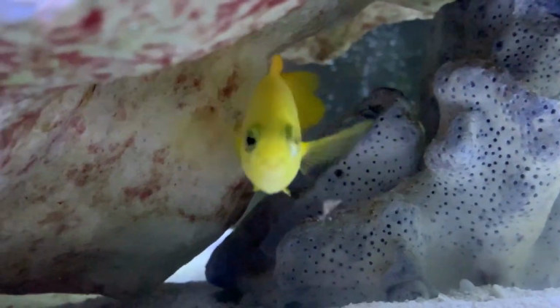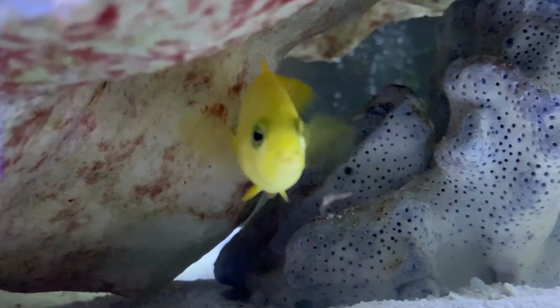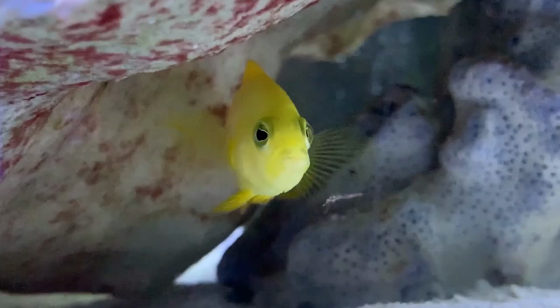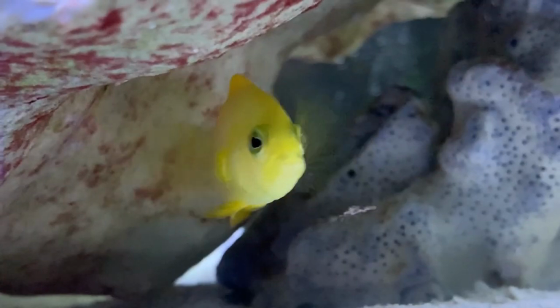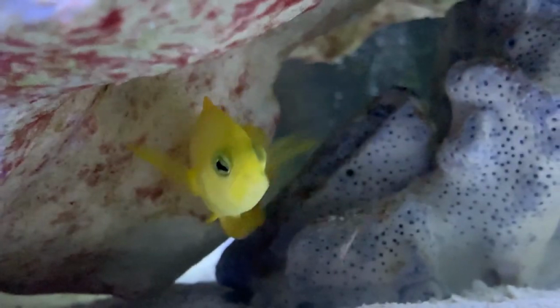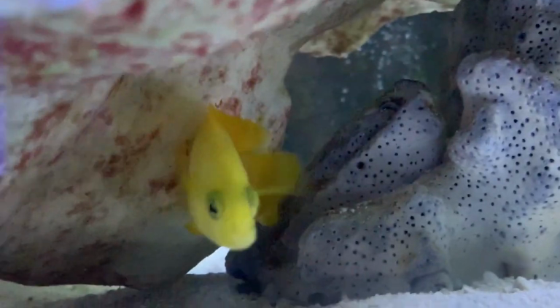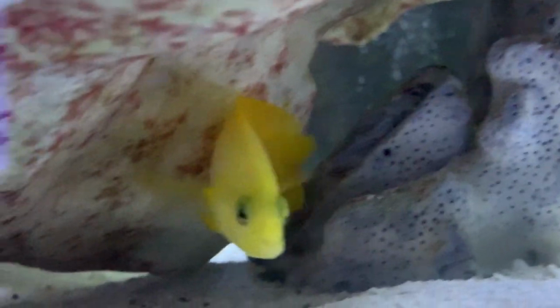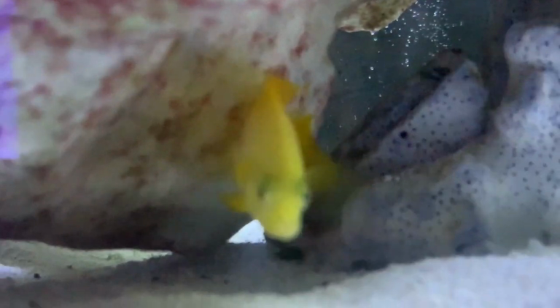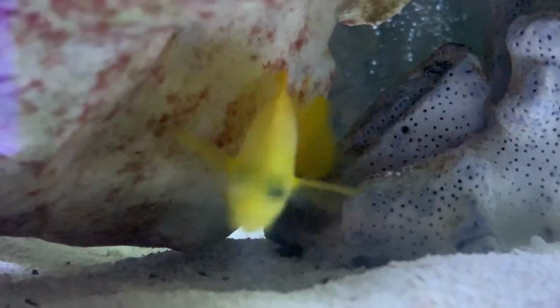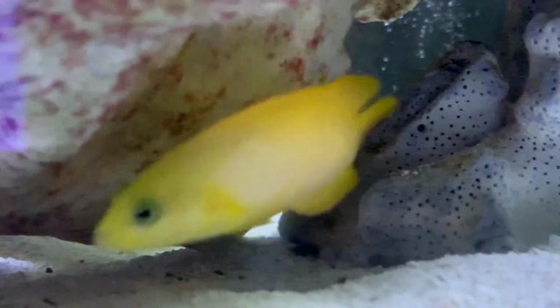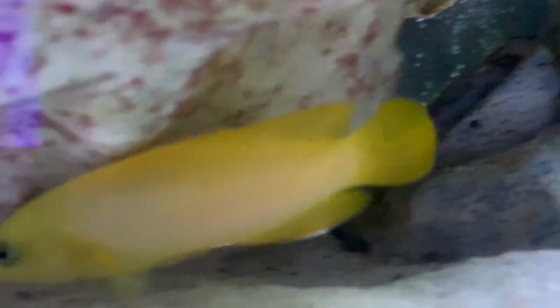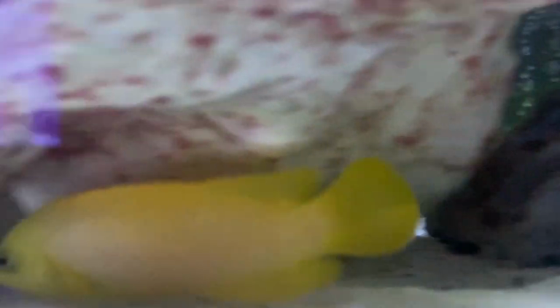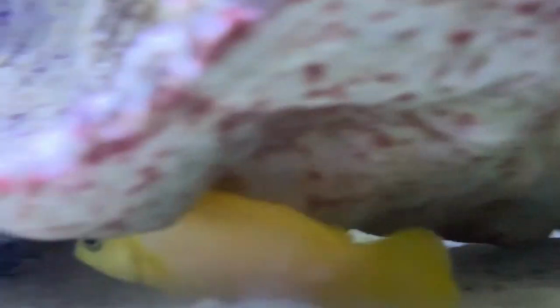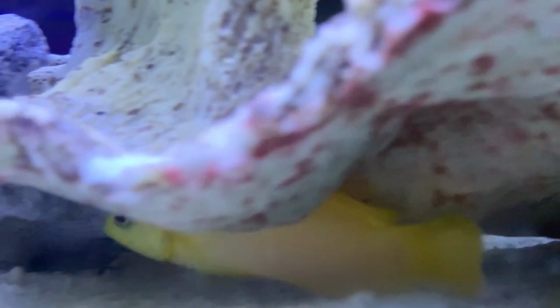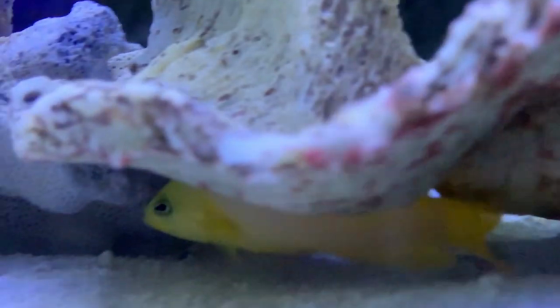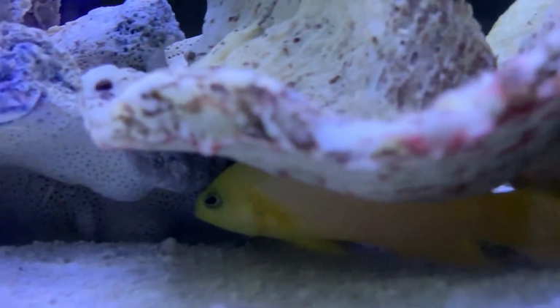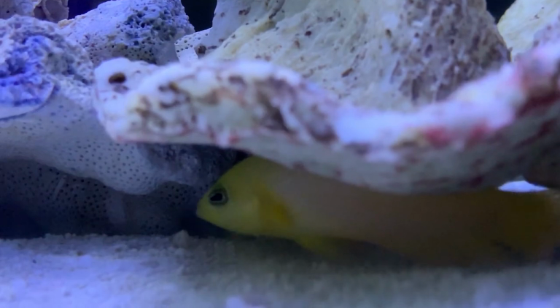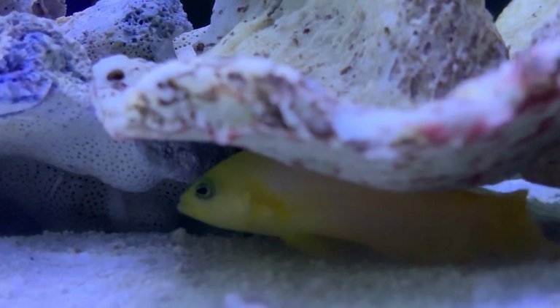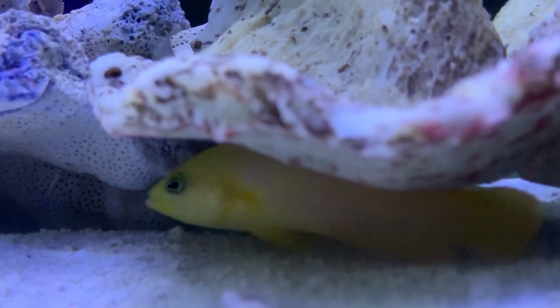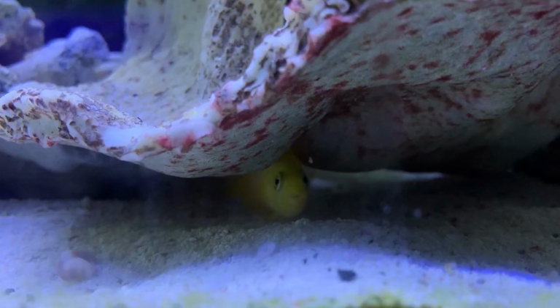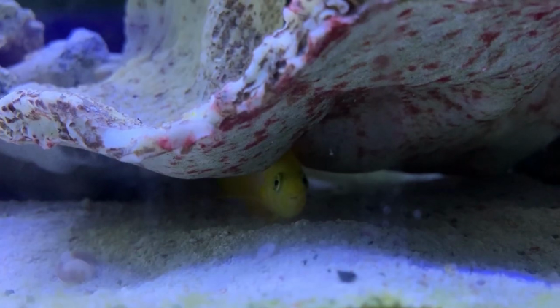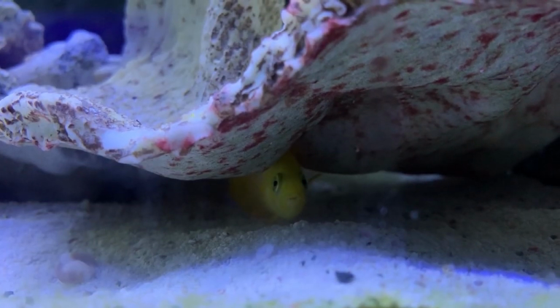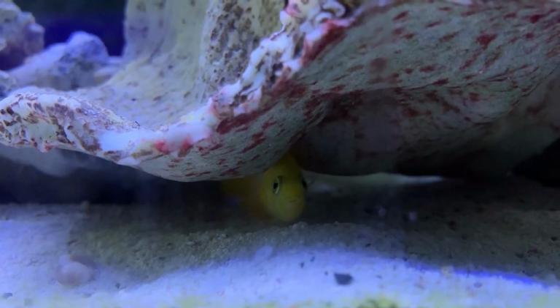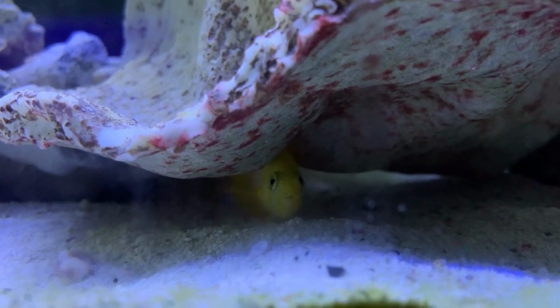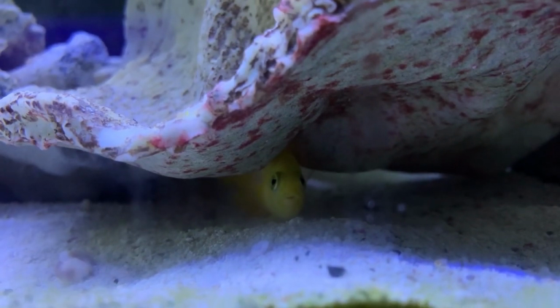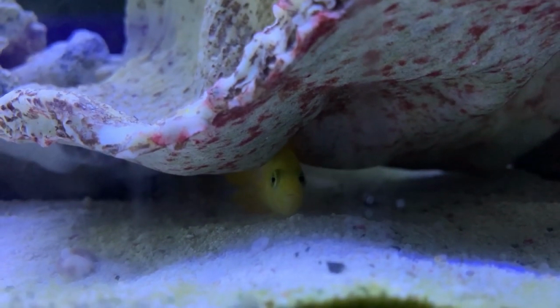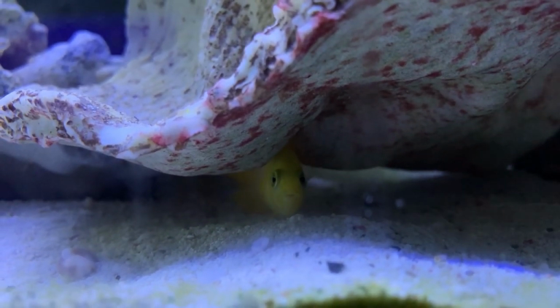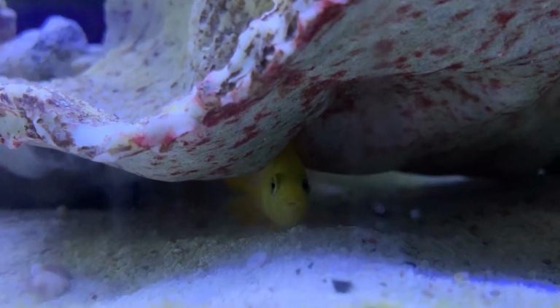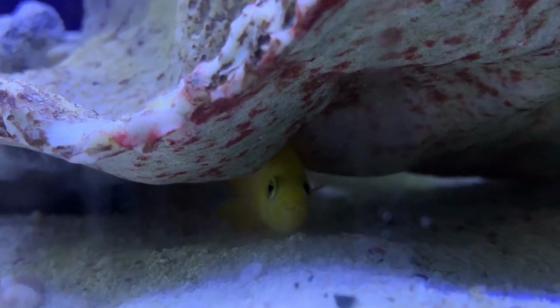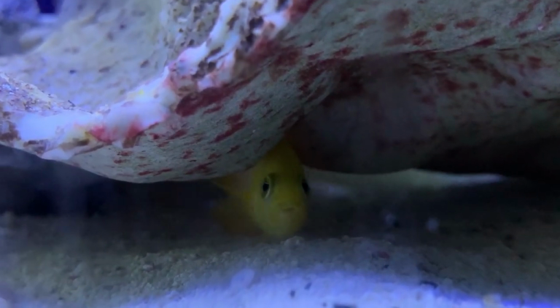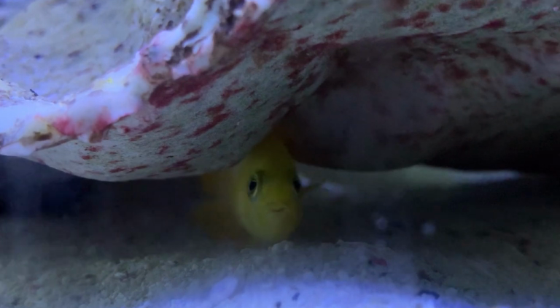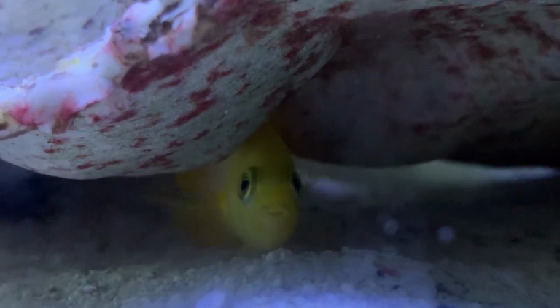Make sure you have glass lids on your tank — they are jumpers, especially in the beginning when you first put them in. Make sure all your openings are covered because you don't want this guy jumping out.